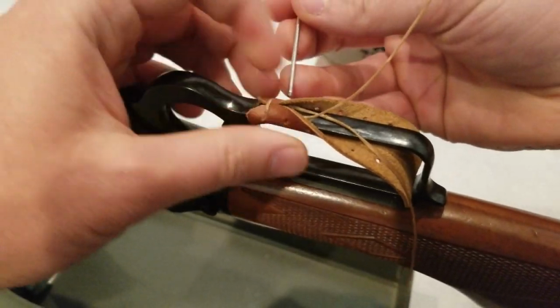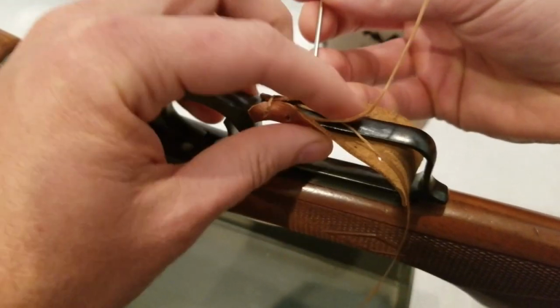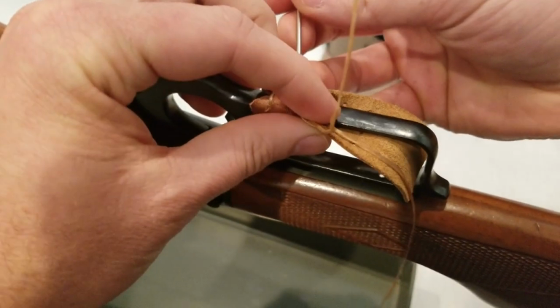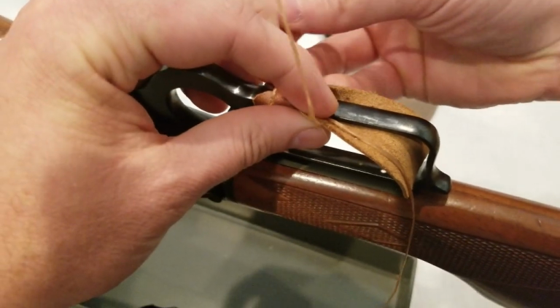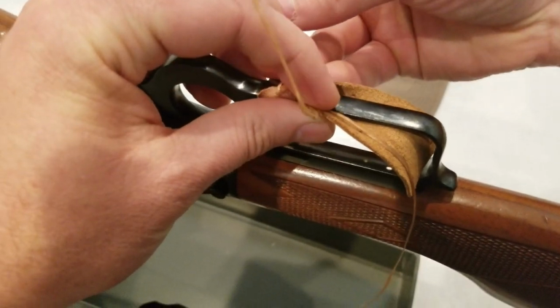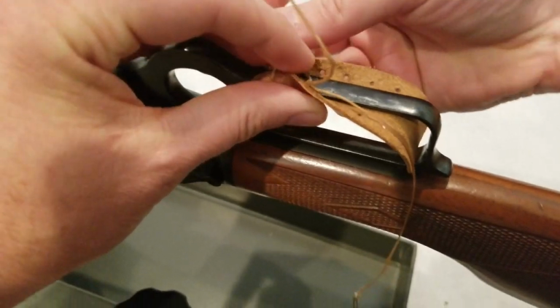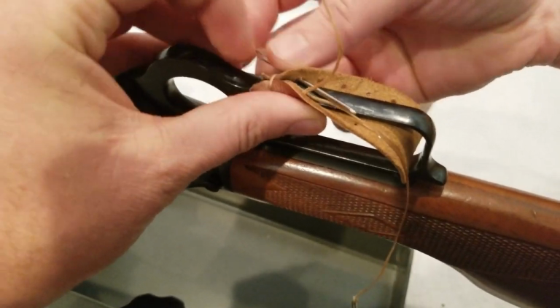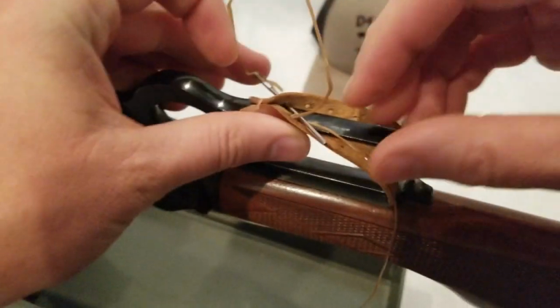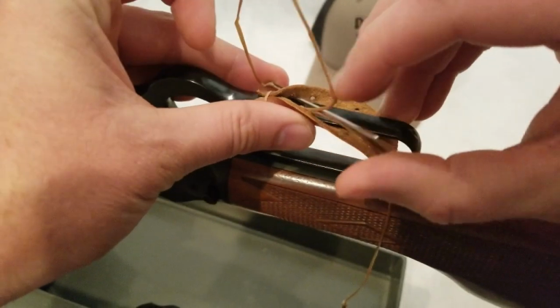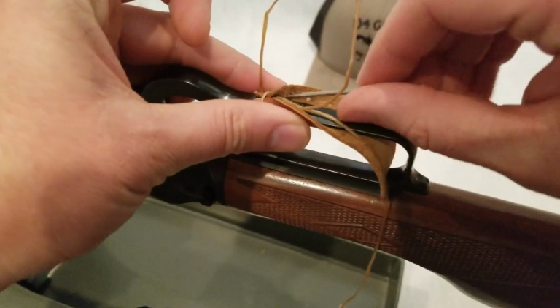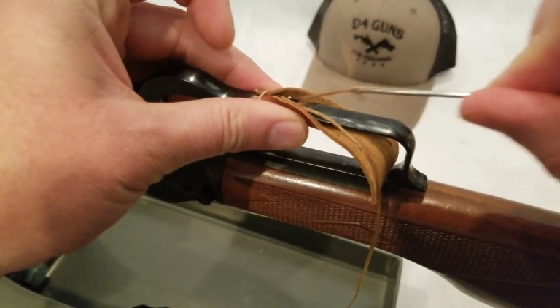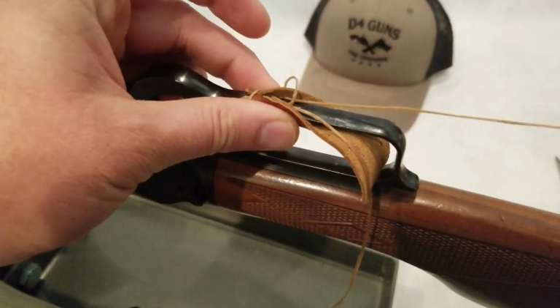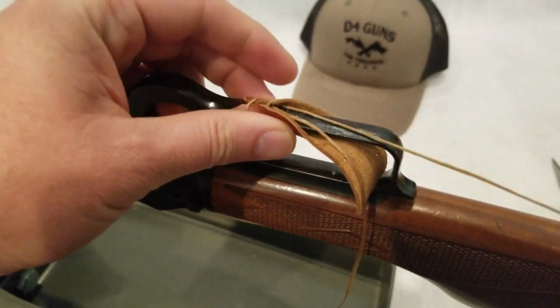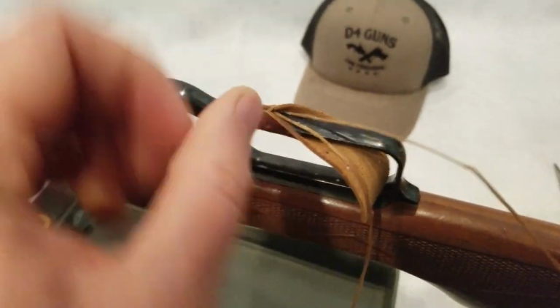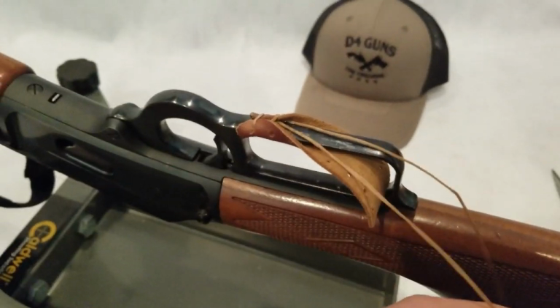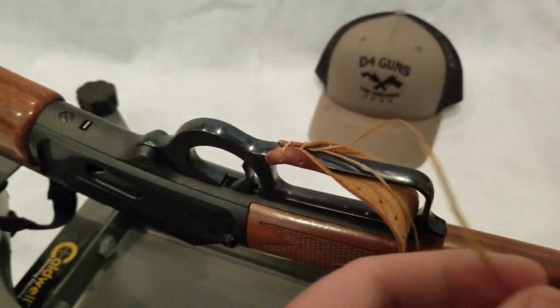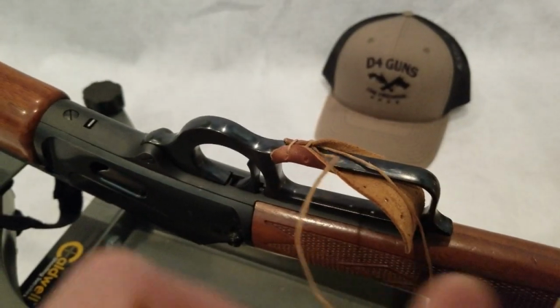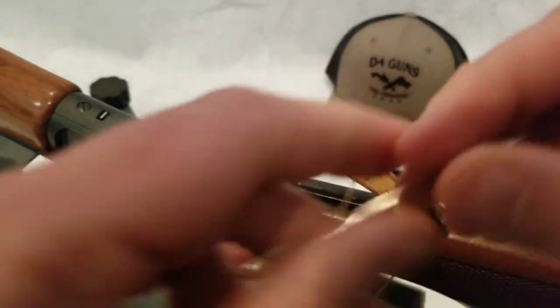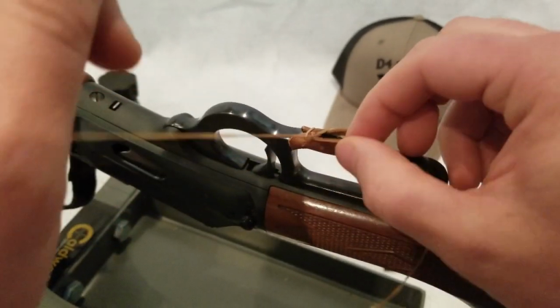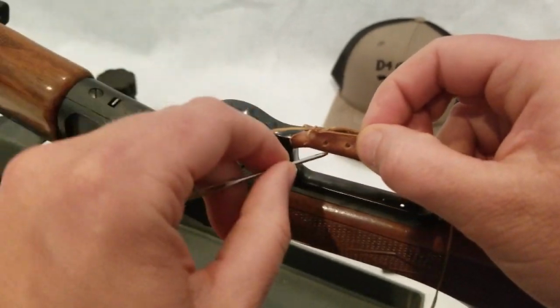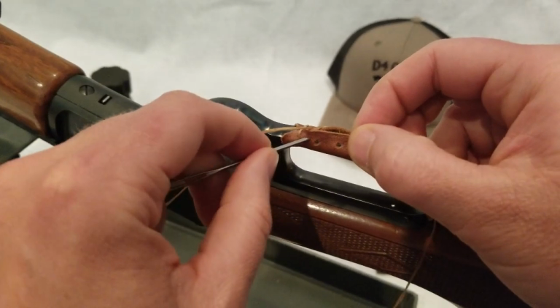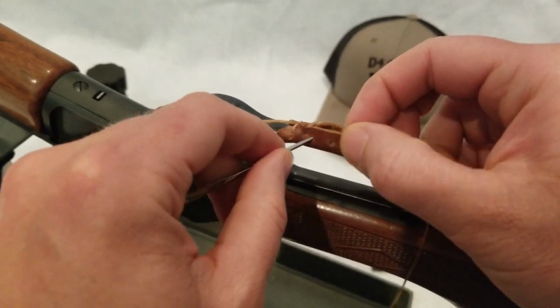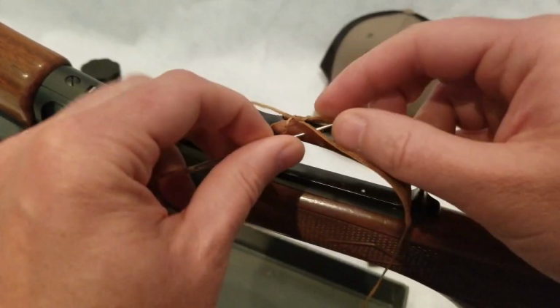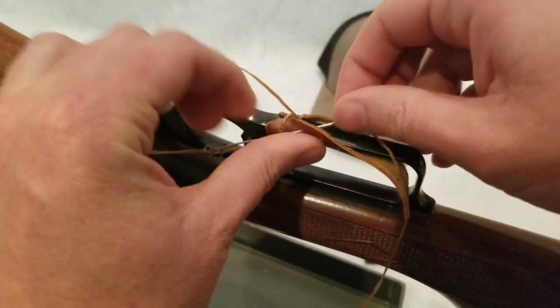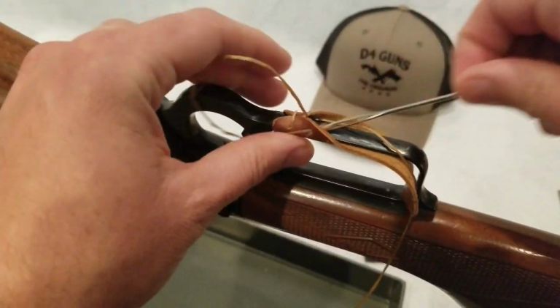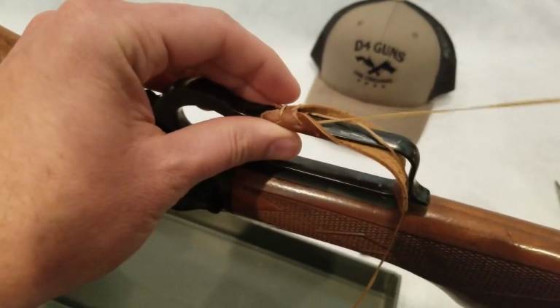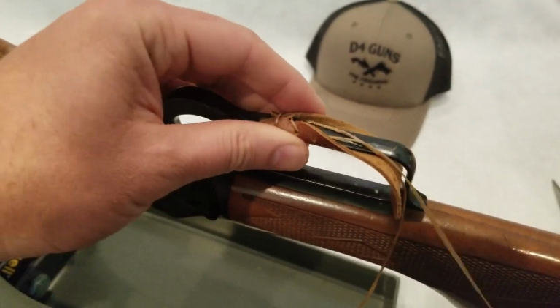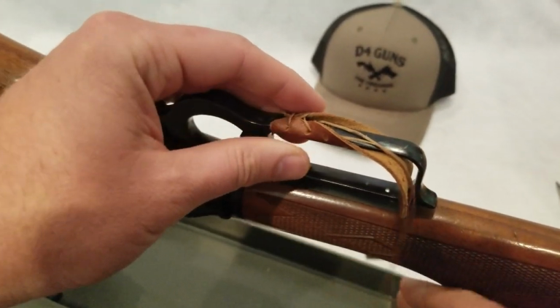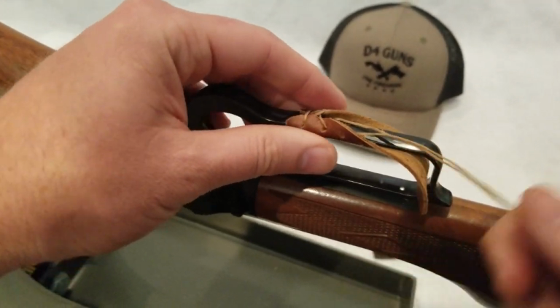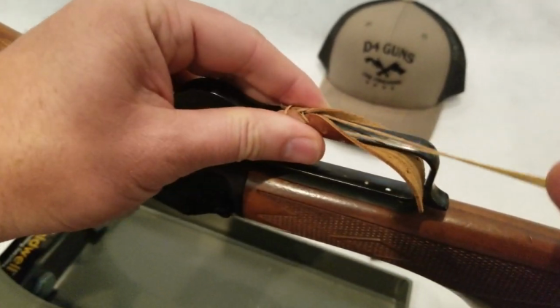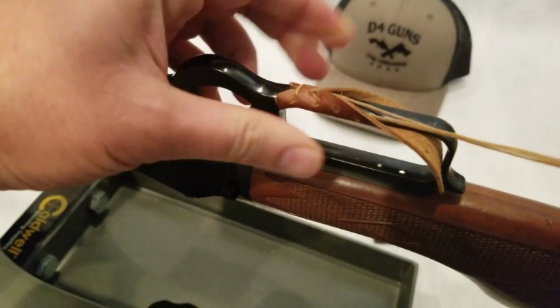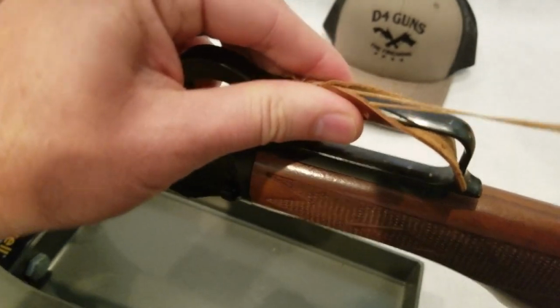This is also called a baseball stitch. If you can think back of how a baseball with its red laces is stitched on the leather cover, we're doing the same thing. It's kind of a crossover stitch.